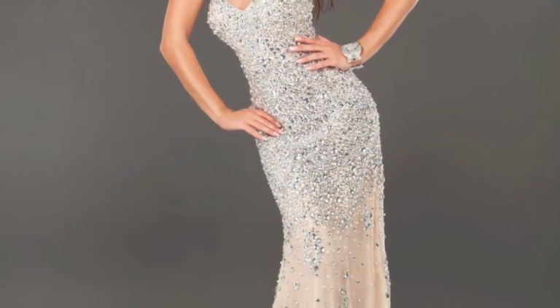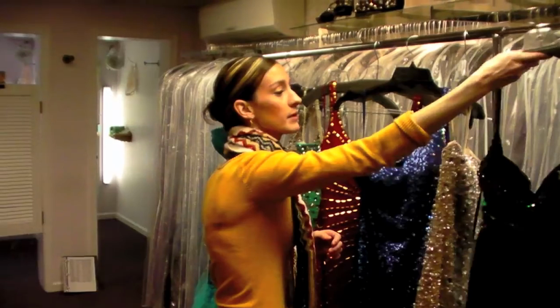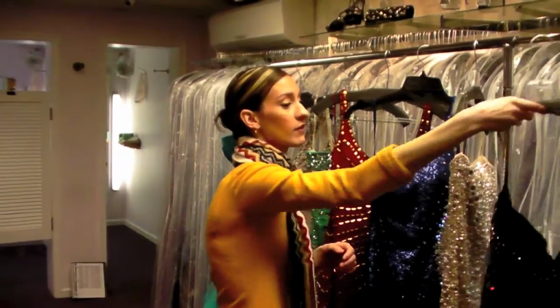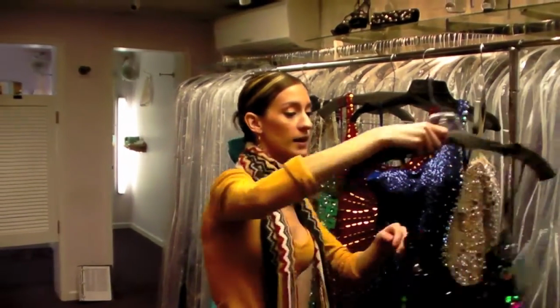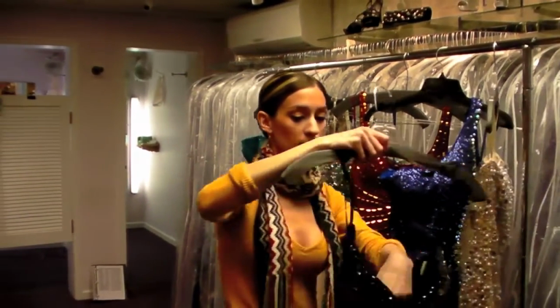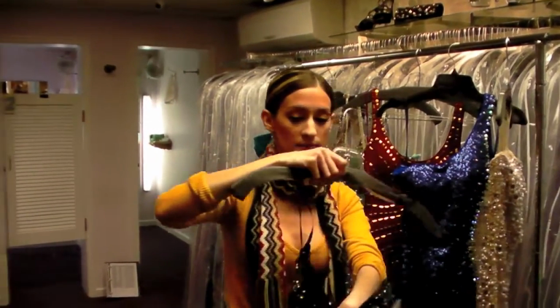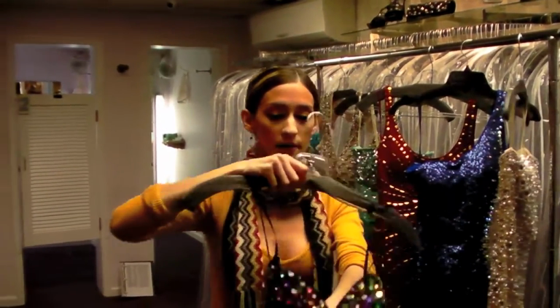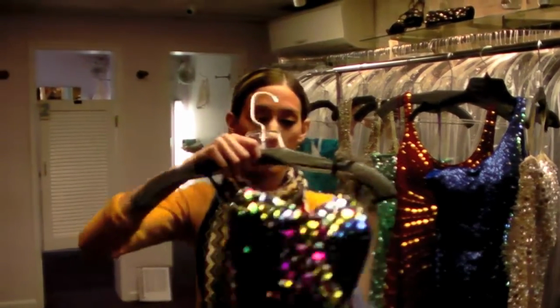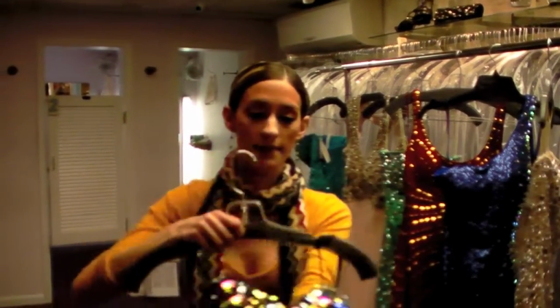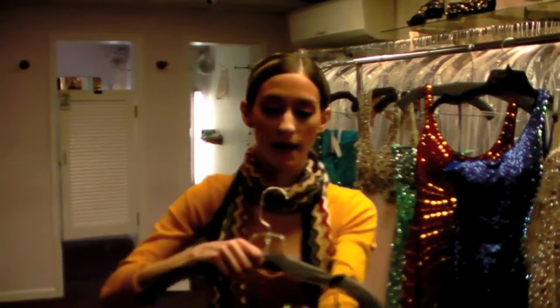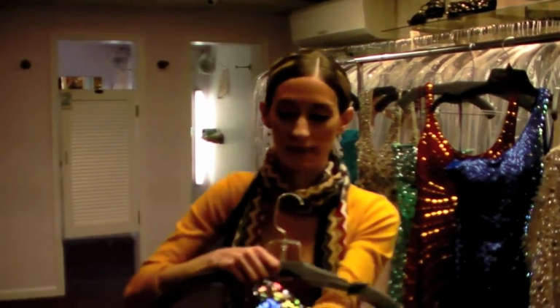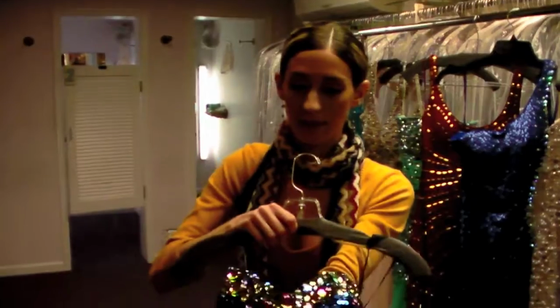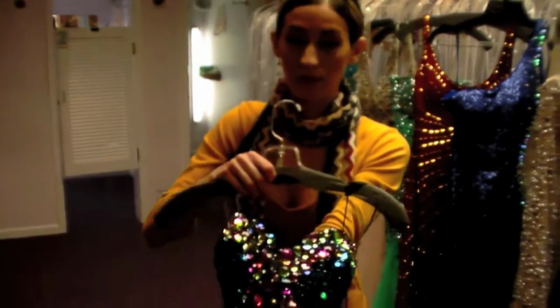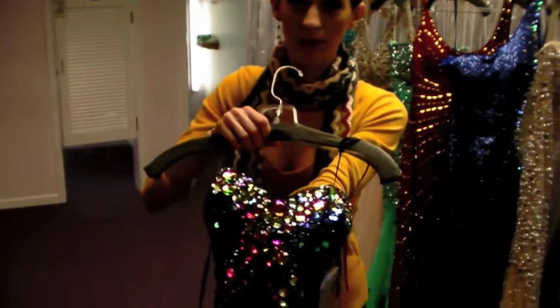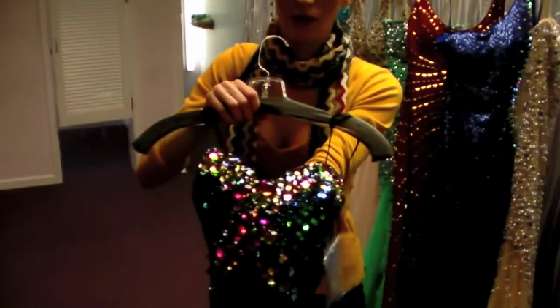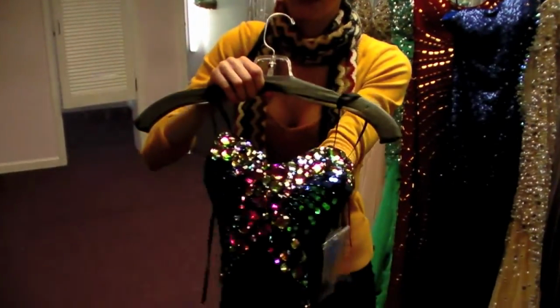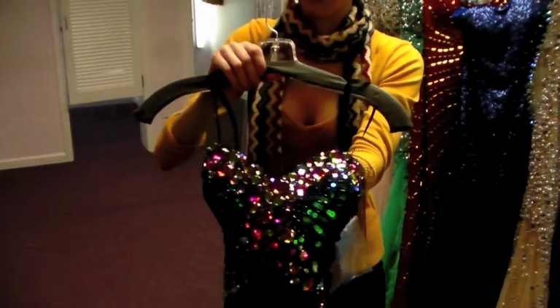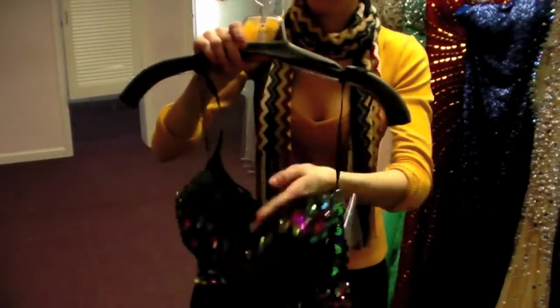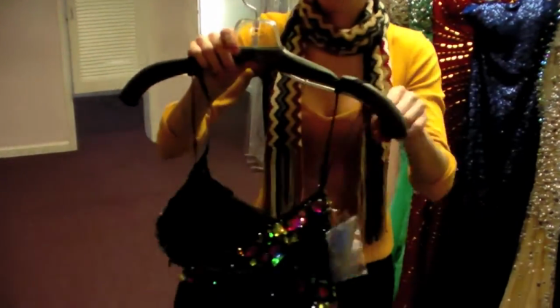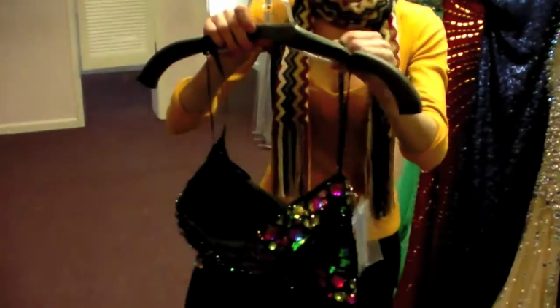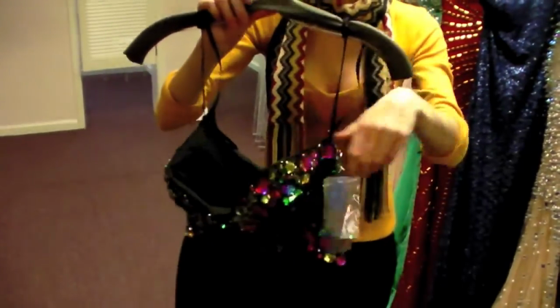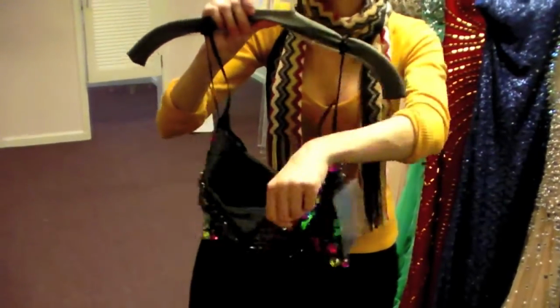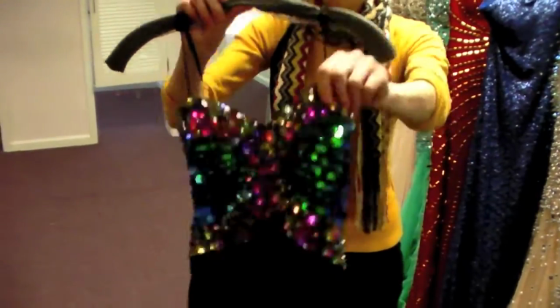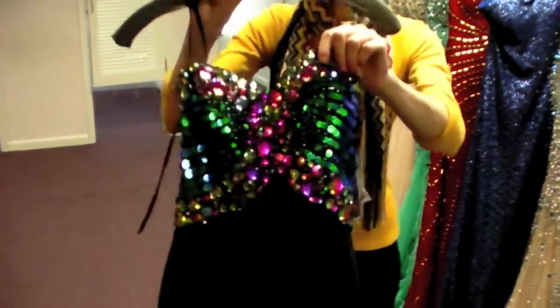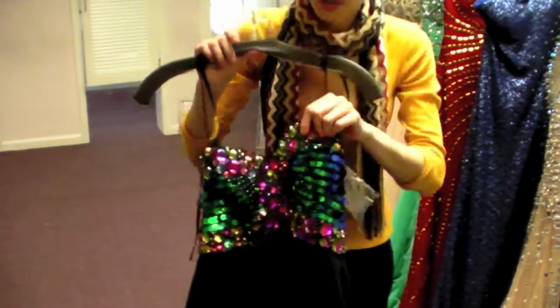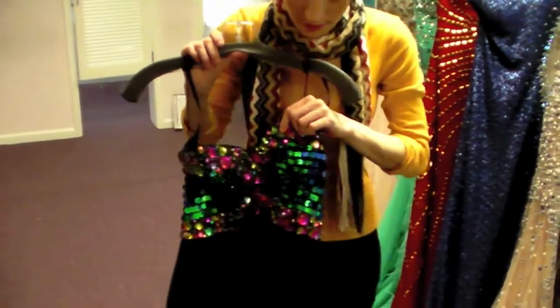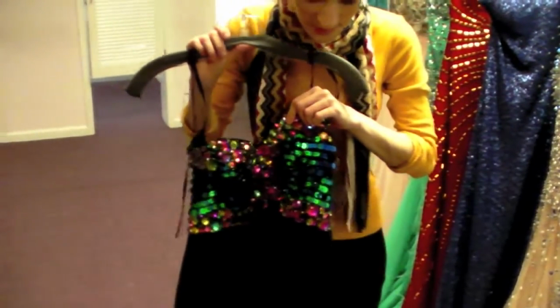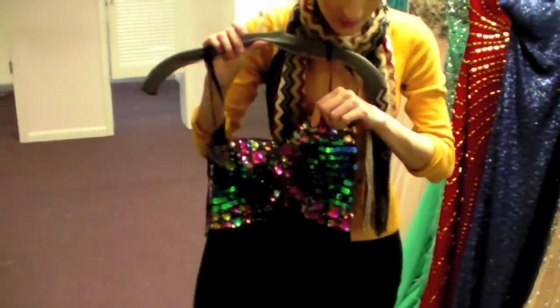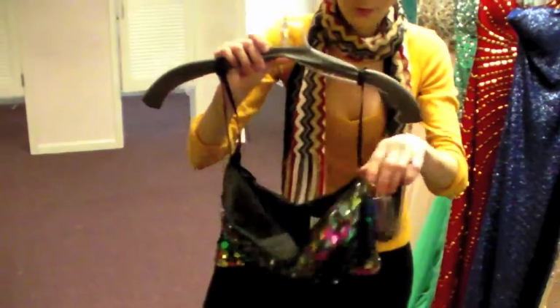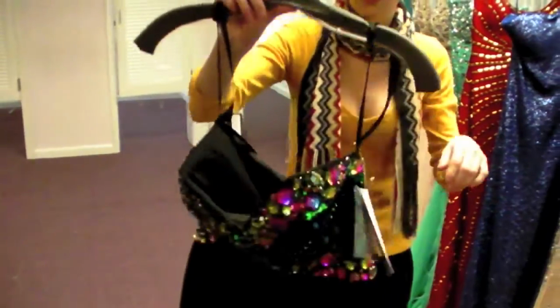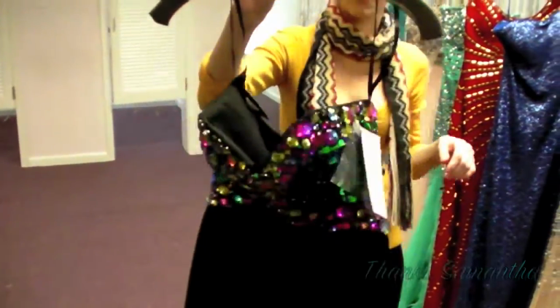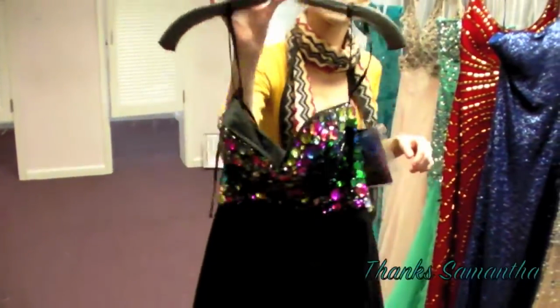And this one is from Night Moves. It has the Rockstar beads, which have been huge this year. They did this in a lot of different colors. It was a really good dress.